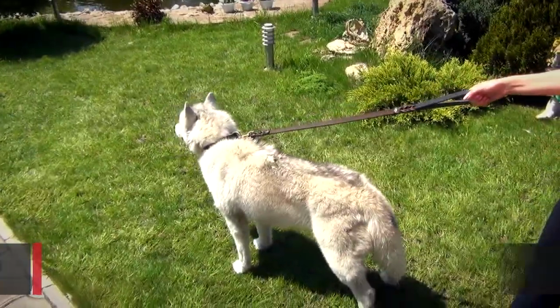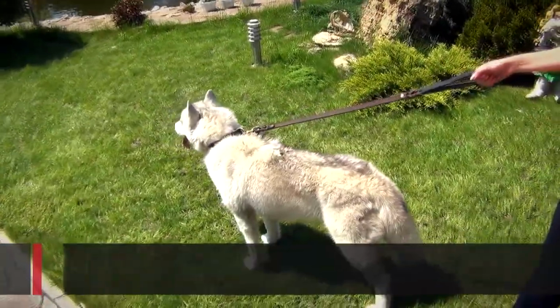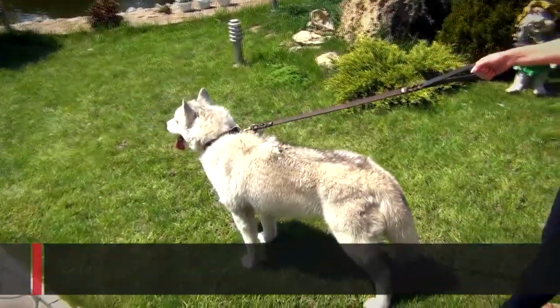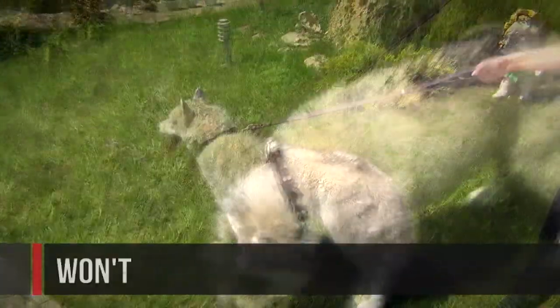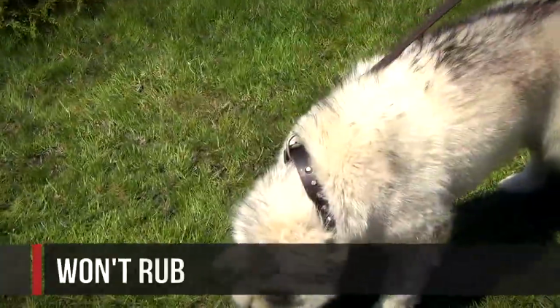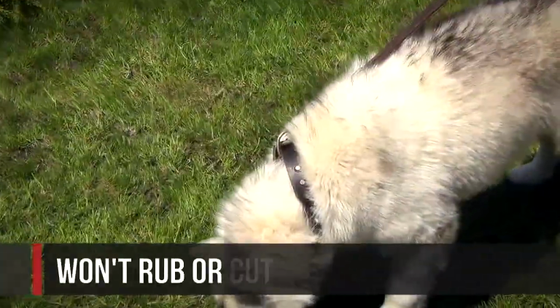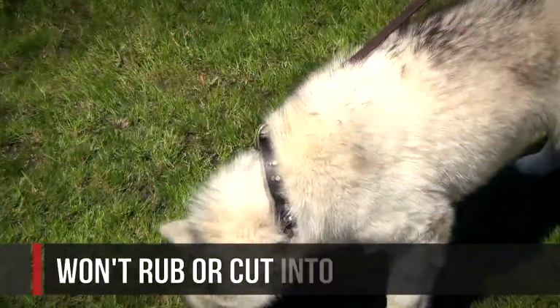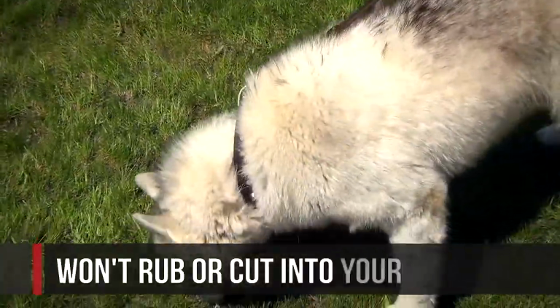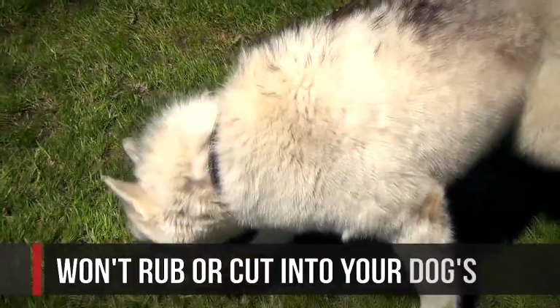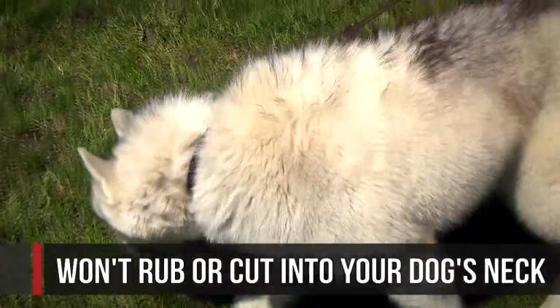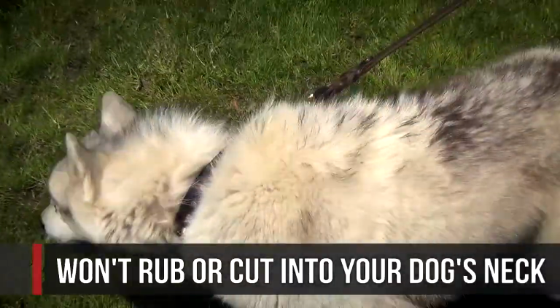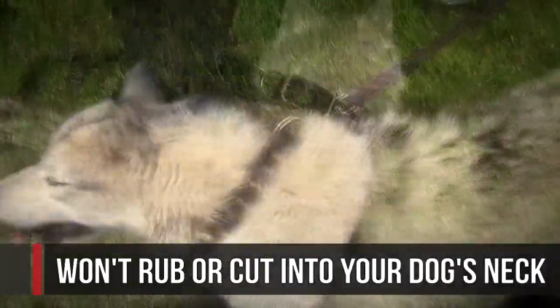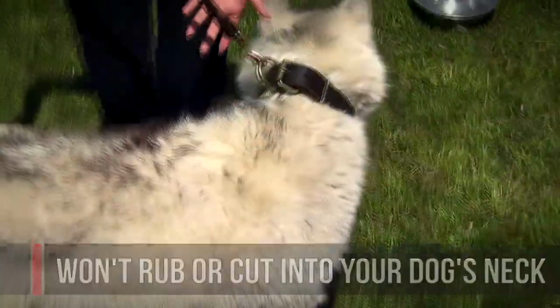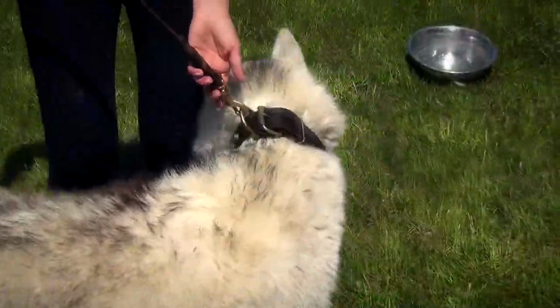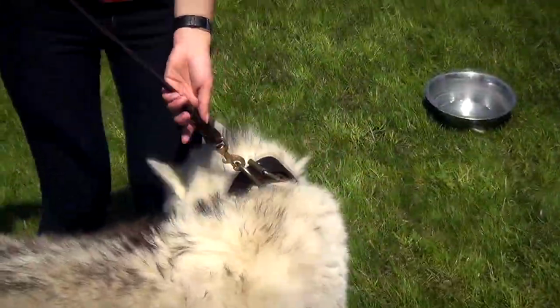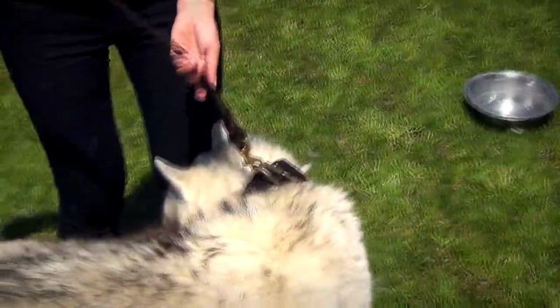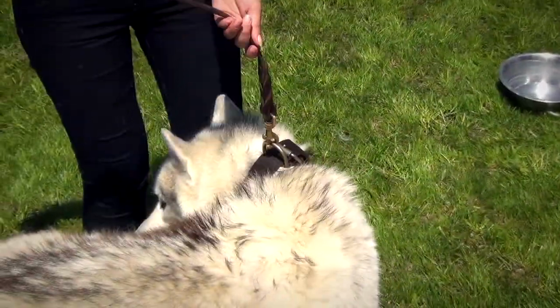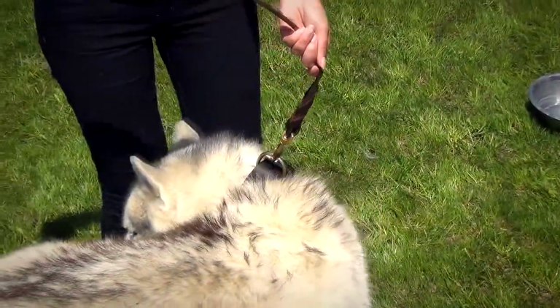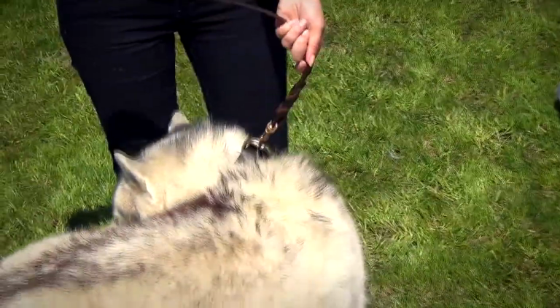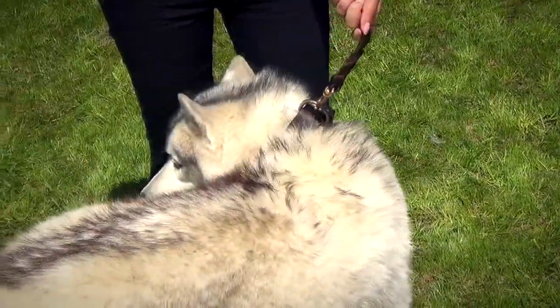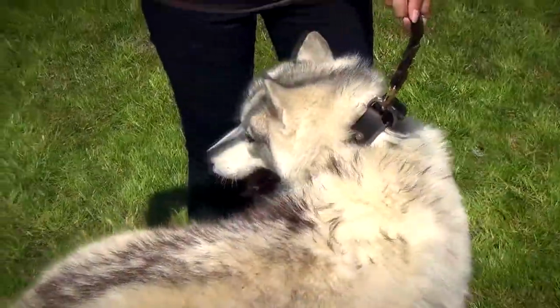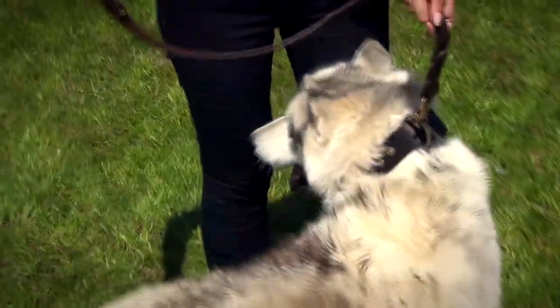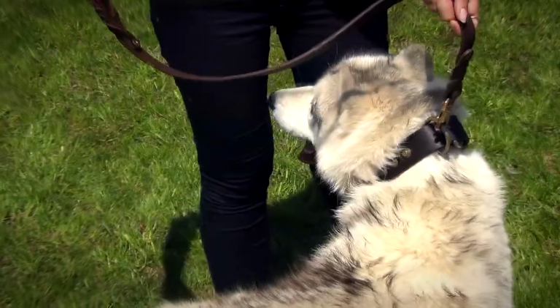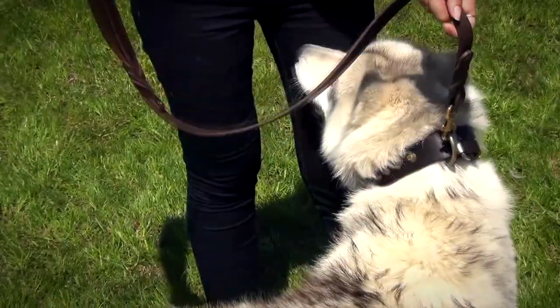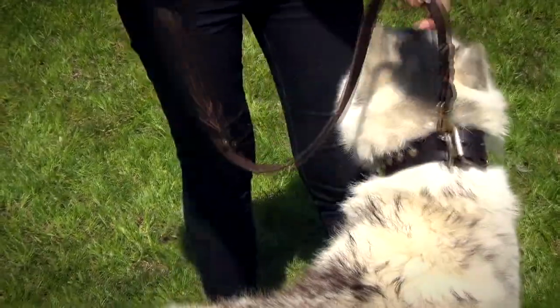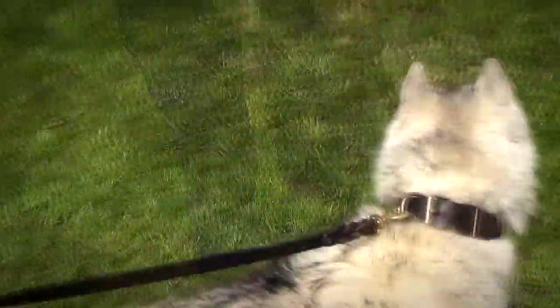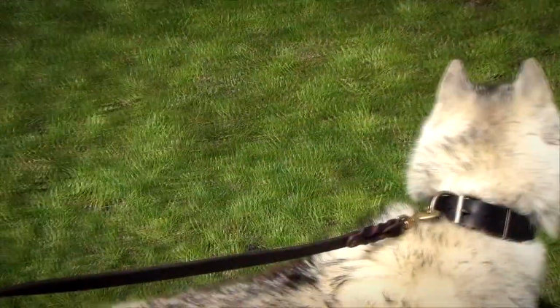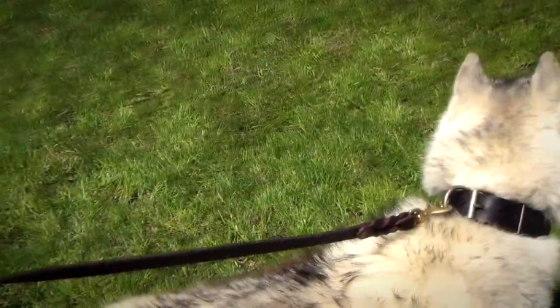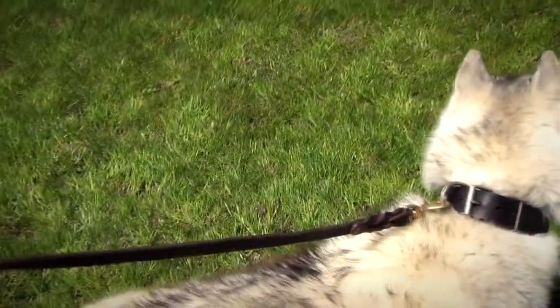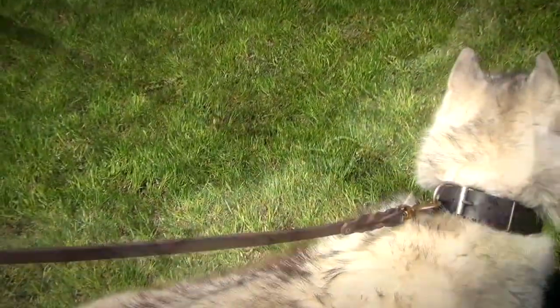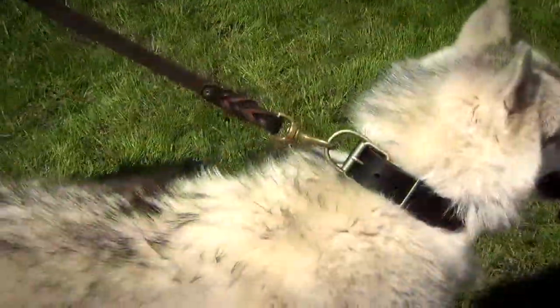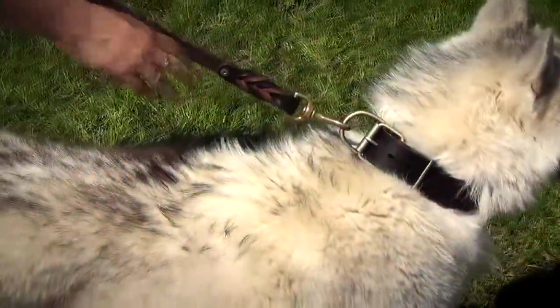The collar won't drop or cut into your dog's neck. It is made of strong and at the same time soft leather. It is flexible and will not tear even if your dog pulls hard.